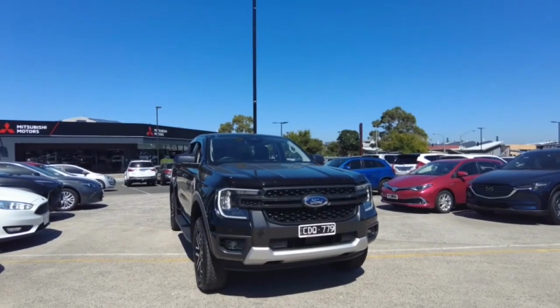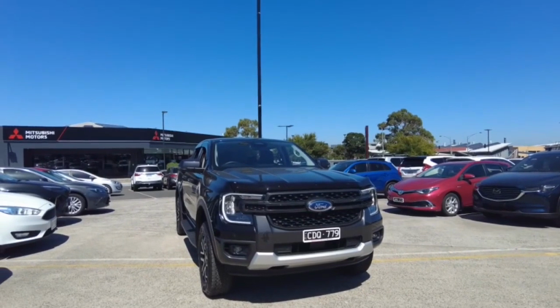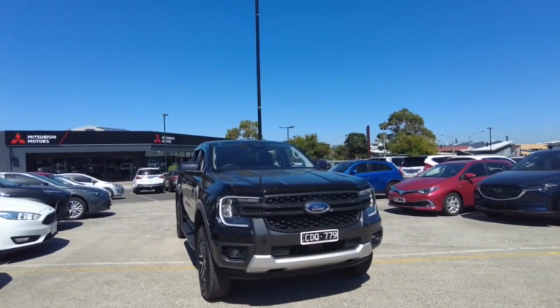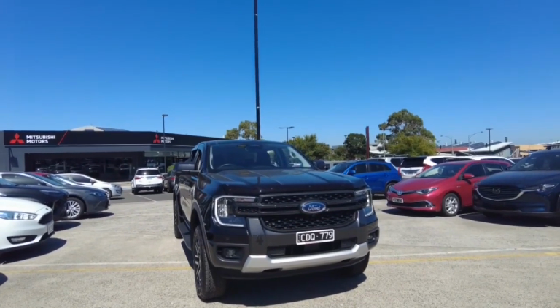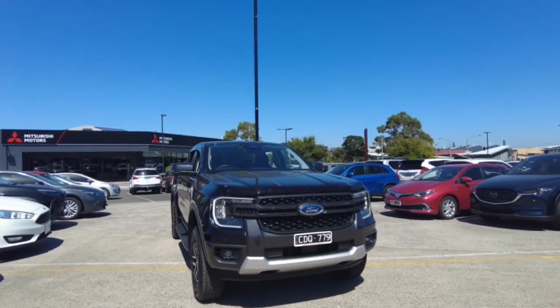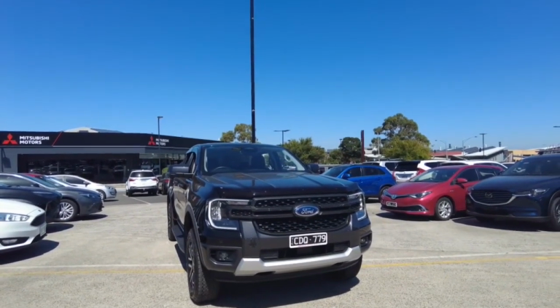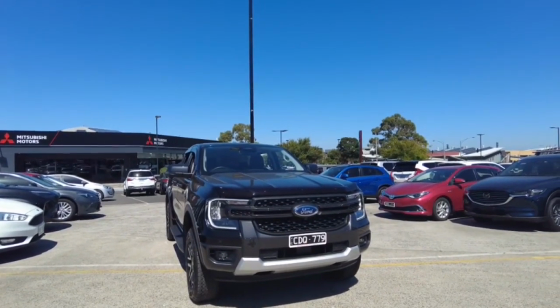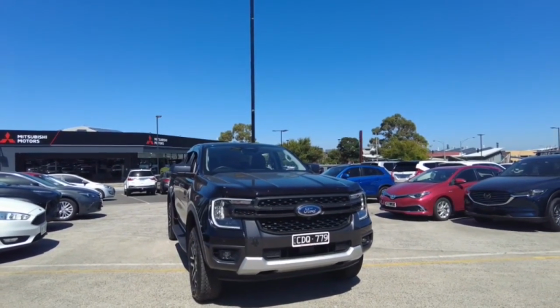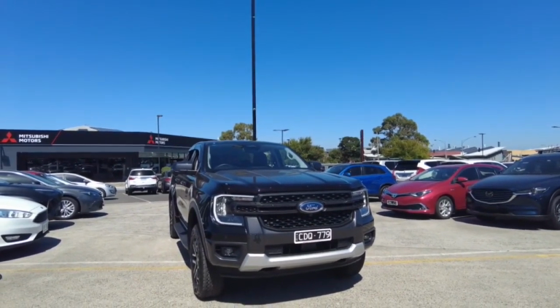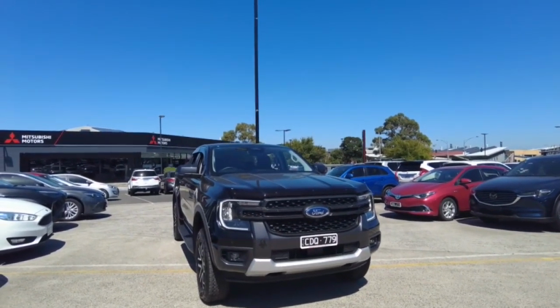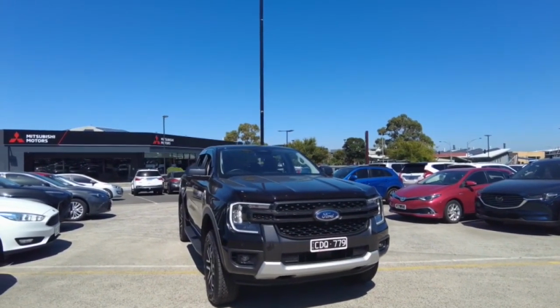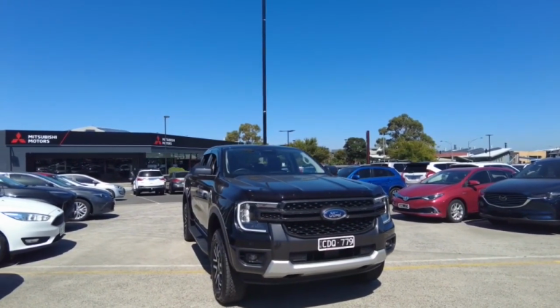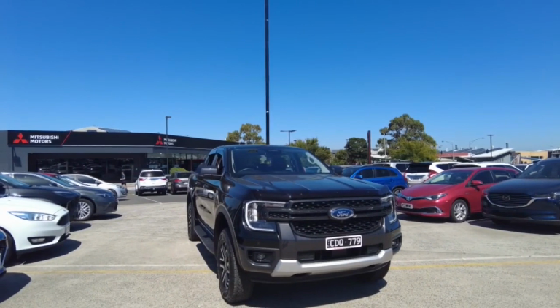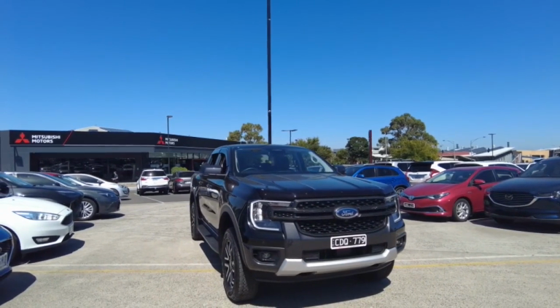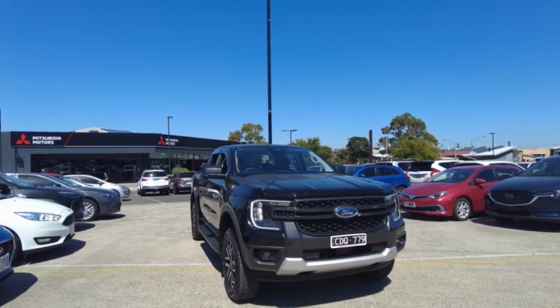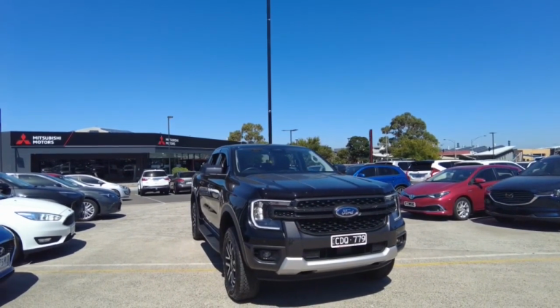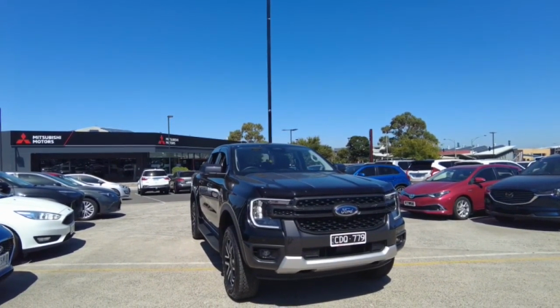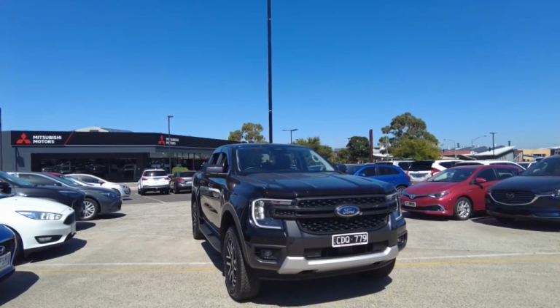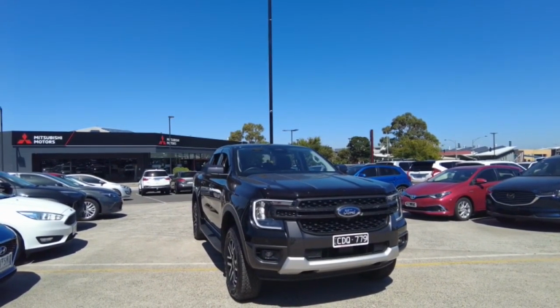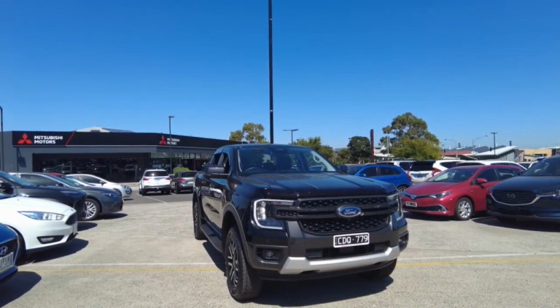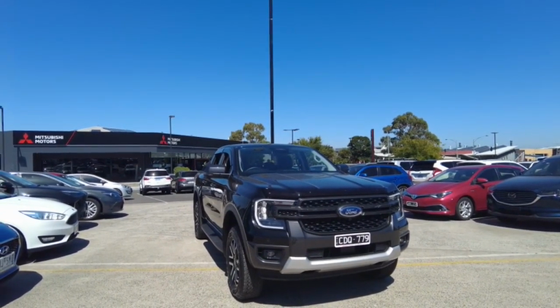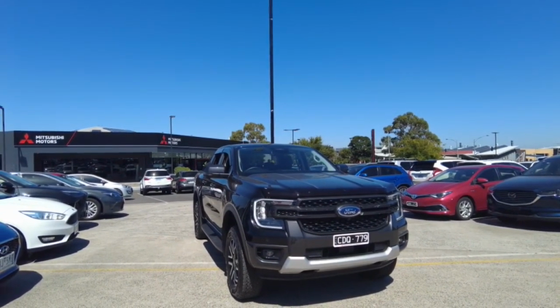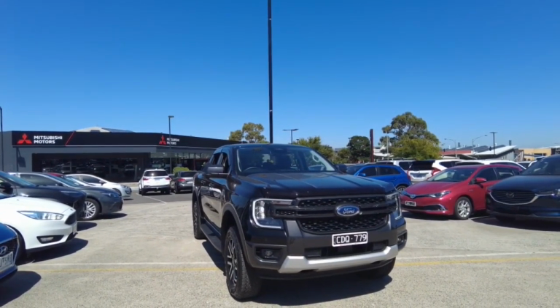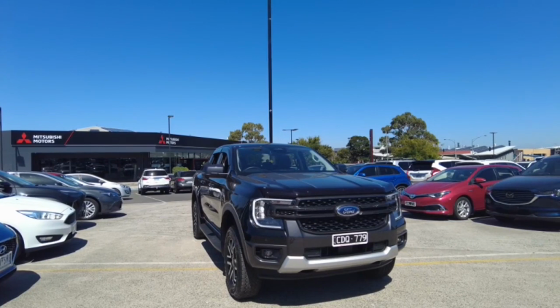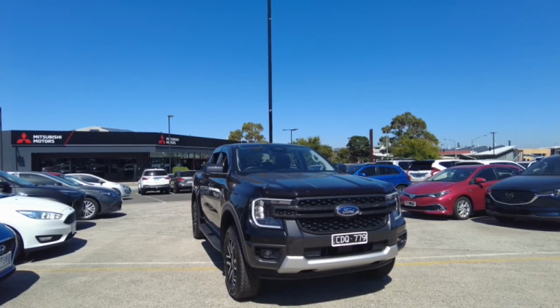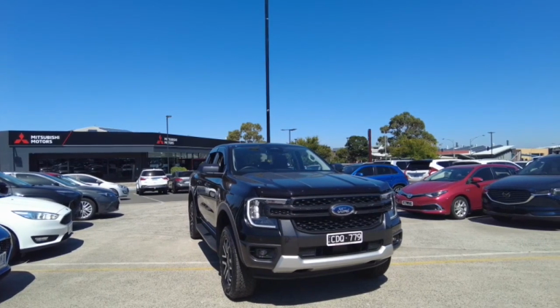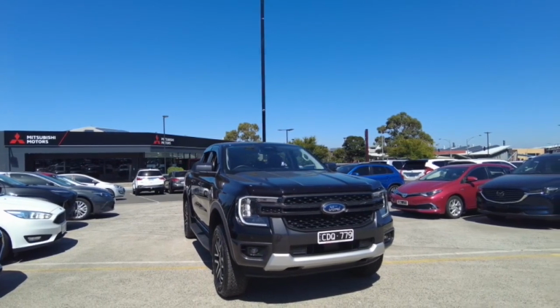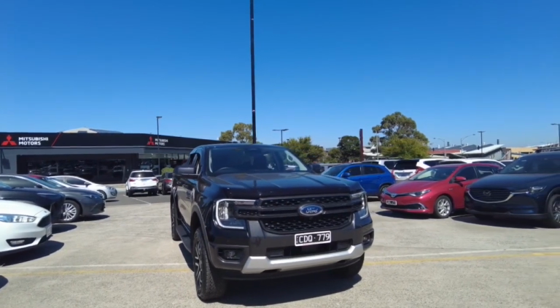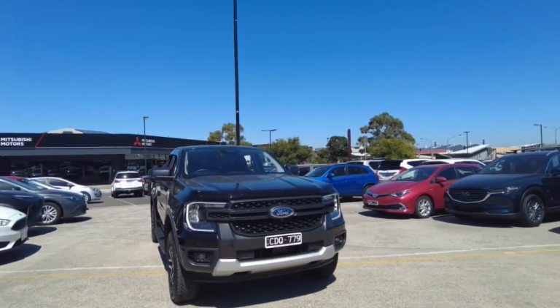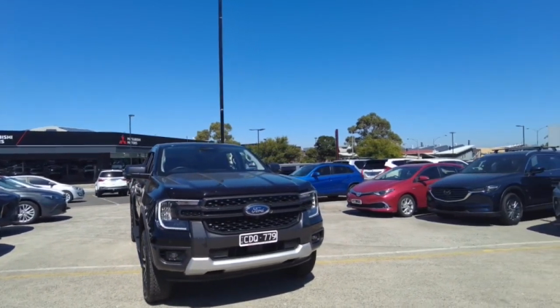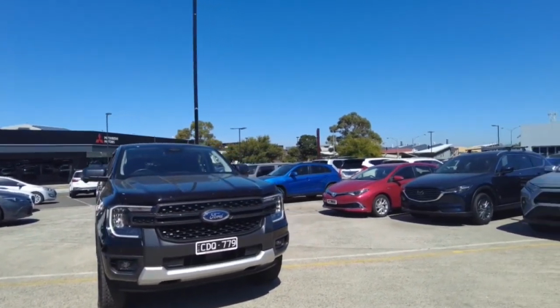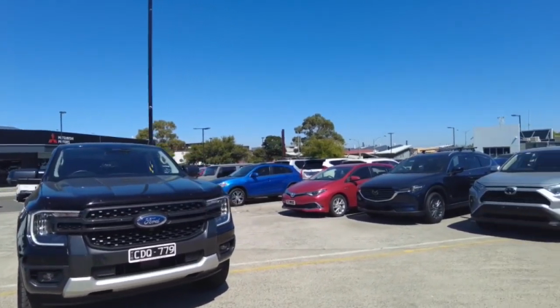Welcome to Berwick Mitsubishi. My name is Harrison and today I'll be going over this 2022 Ford Ranger Sport. In this video we're going to explore the interior and the exterior of this car and I'll also tell you a few features about it. We'll start off just by doing a walk around the vehicle.